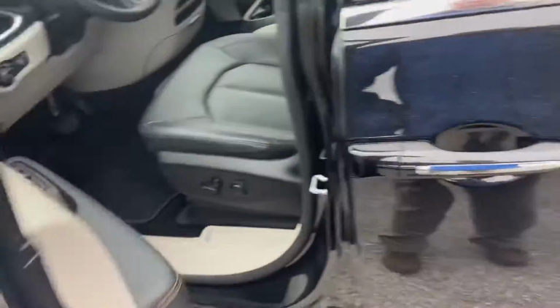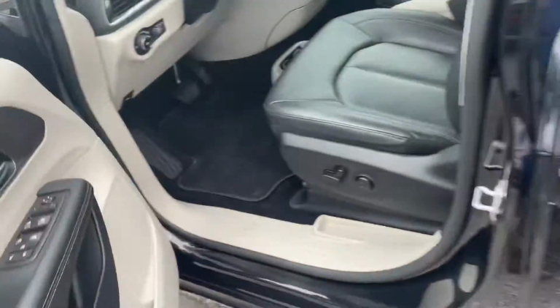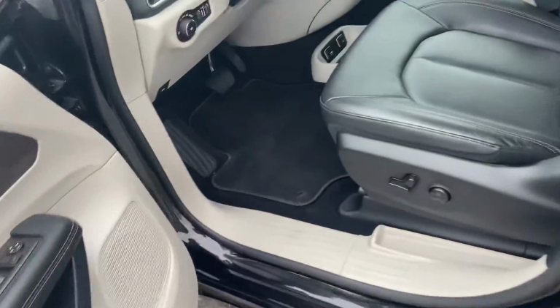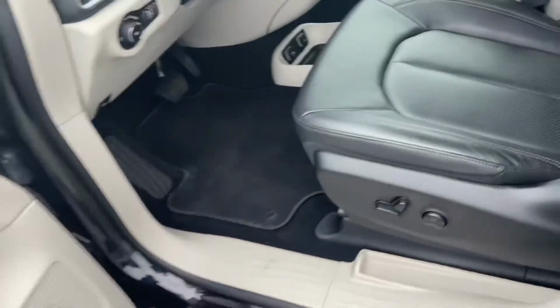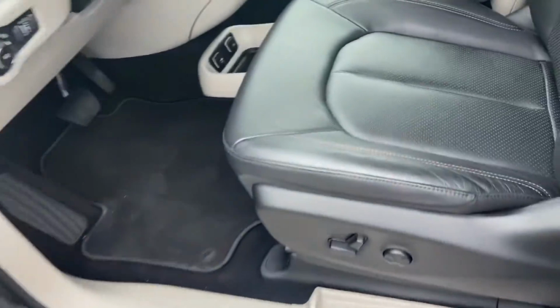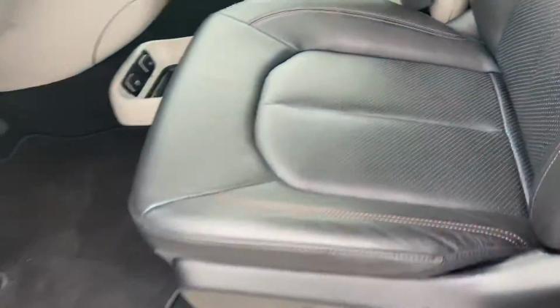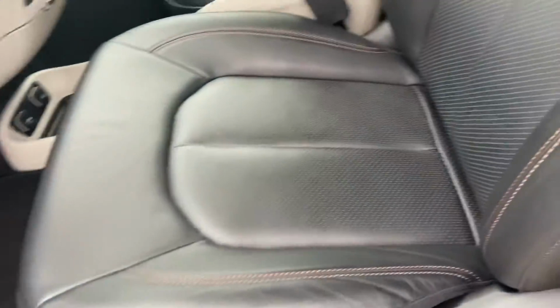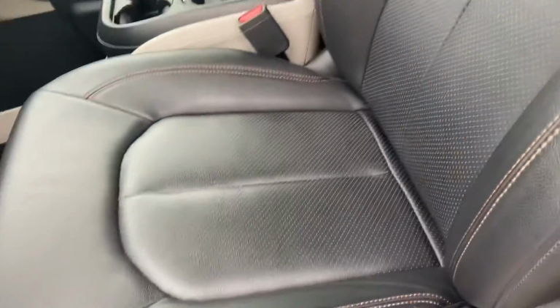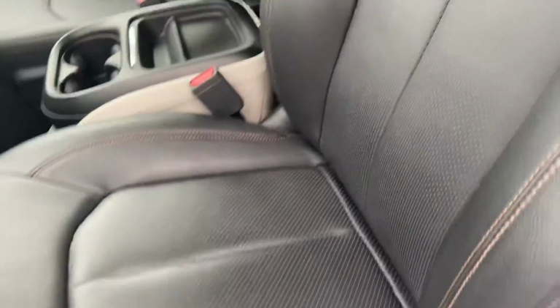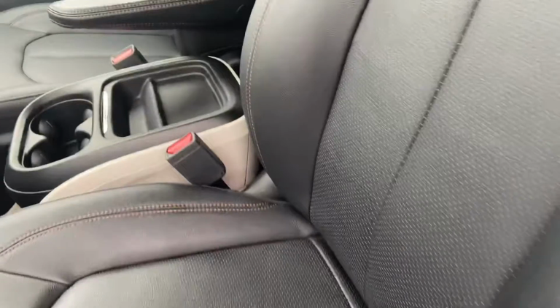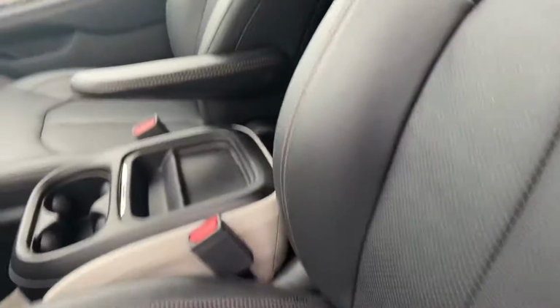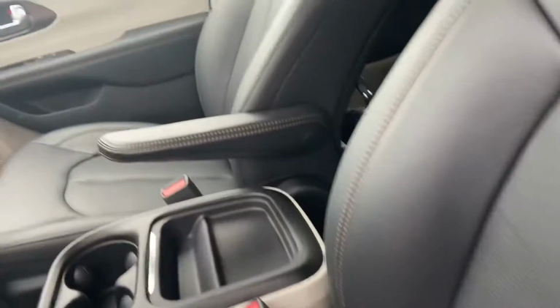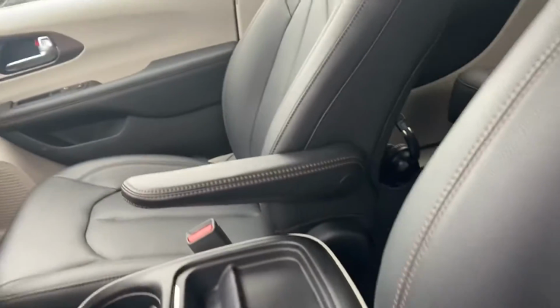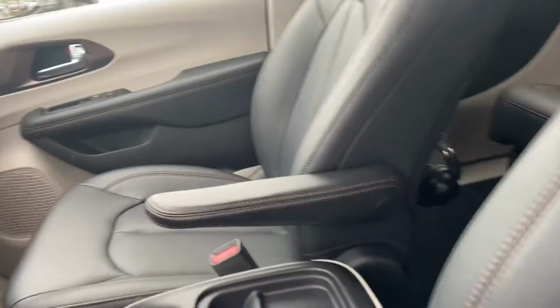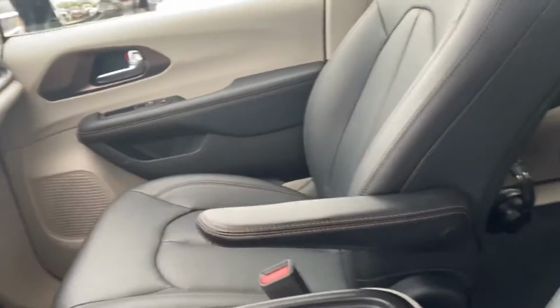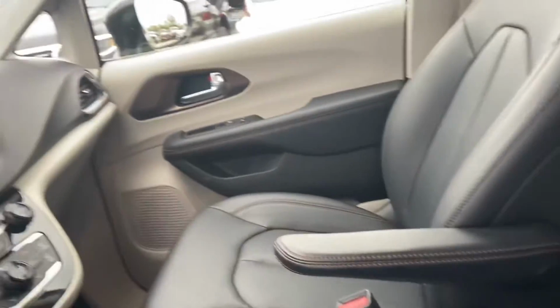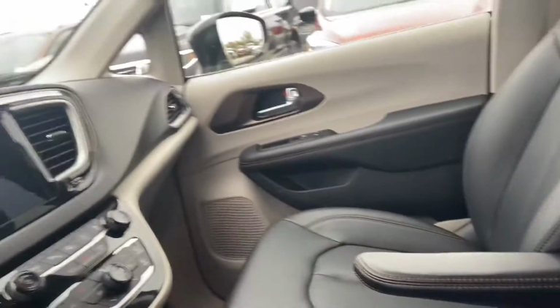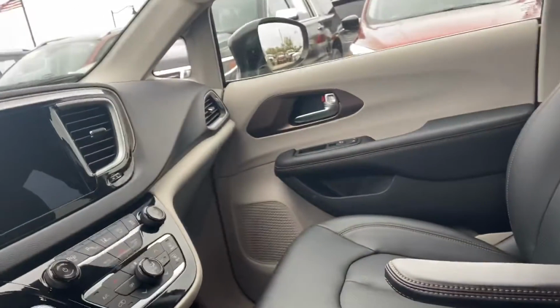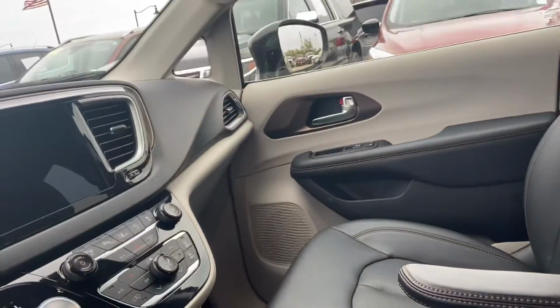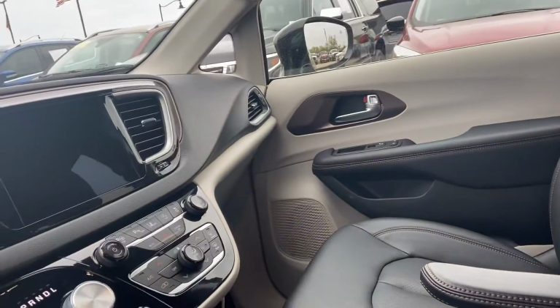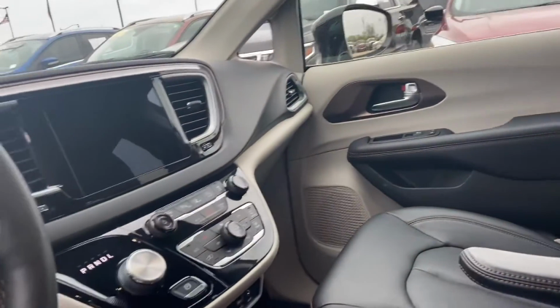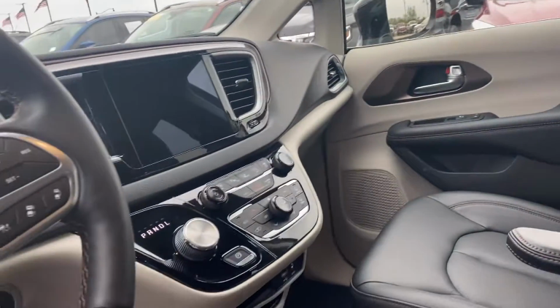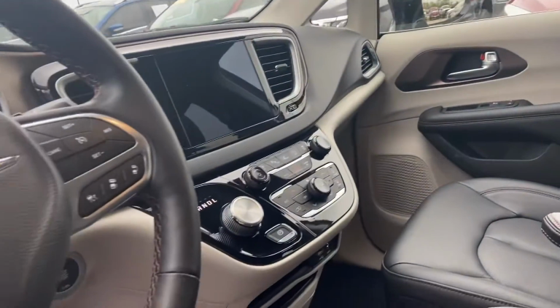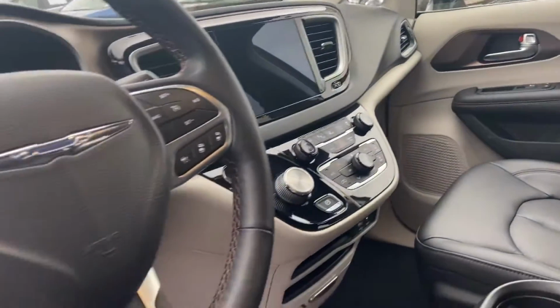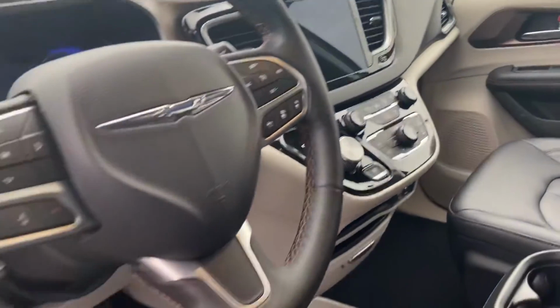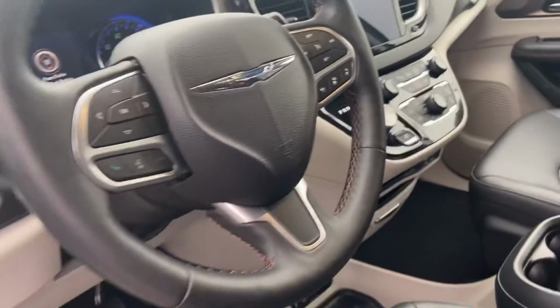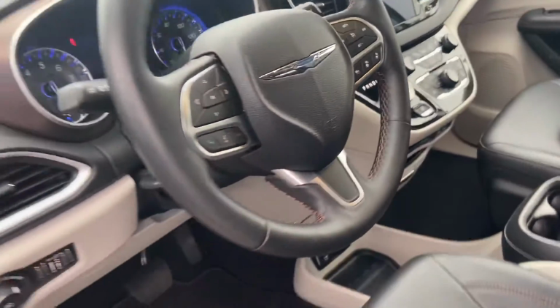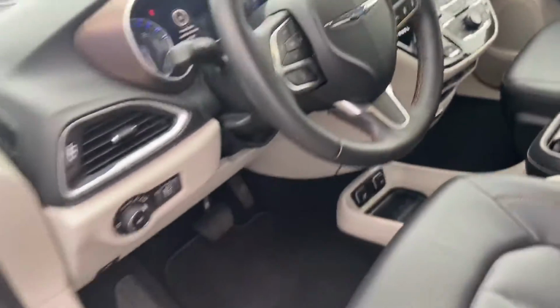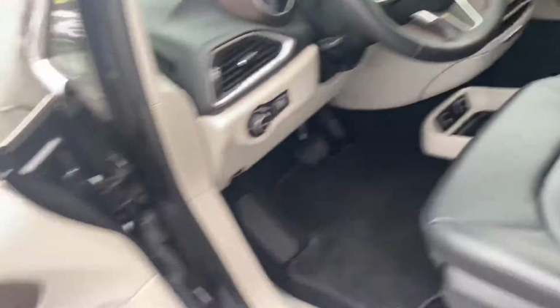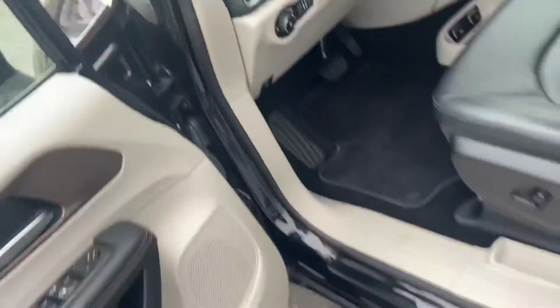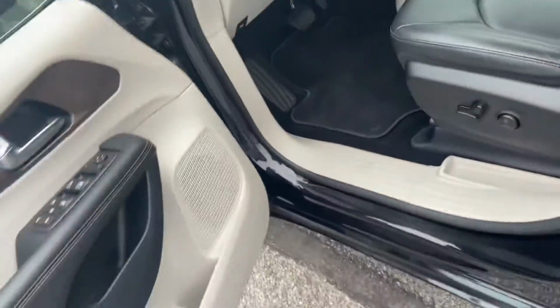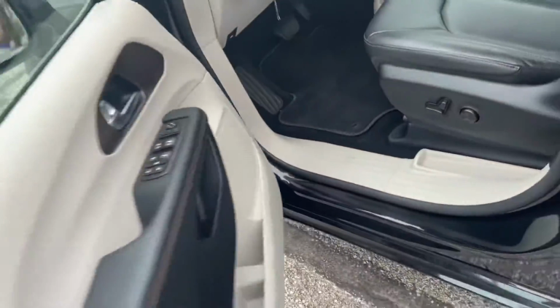This does have very nice black leather interior, heated seats, heated steering wheel, tons of space up here. Very comfortable to drive.